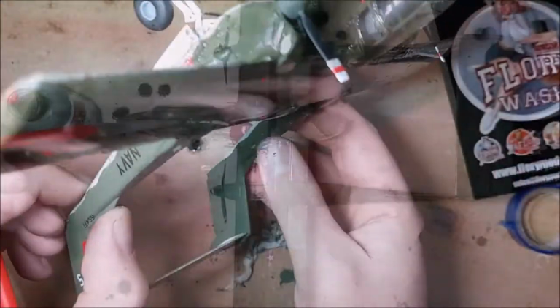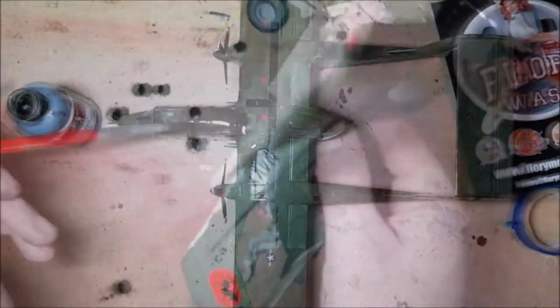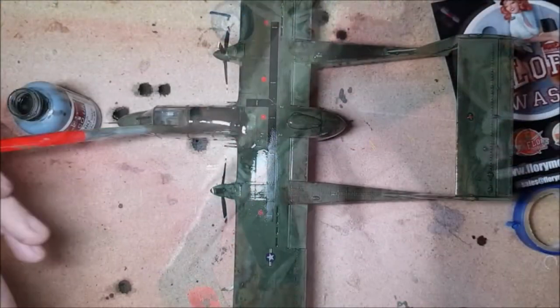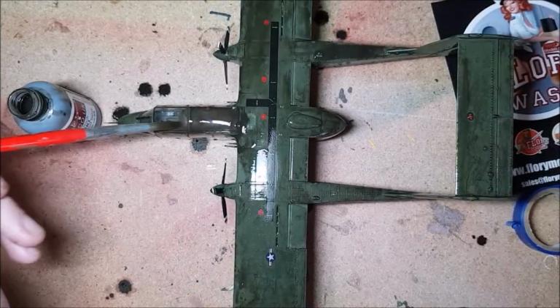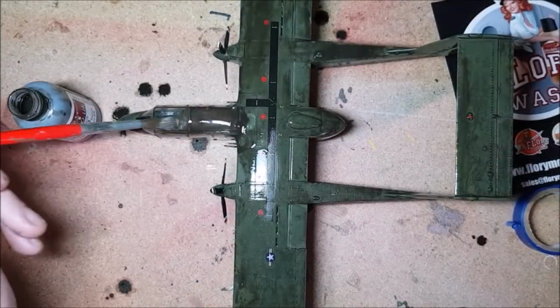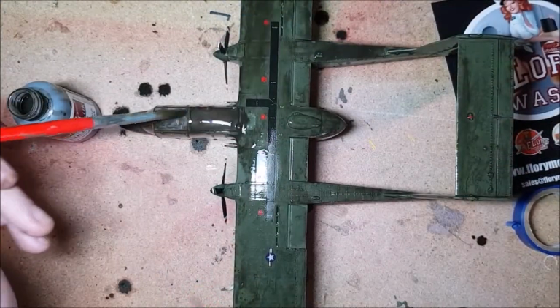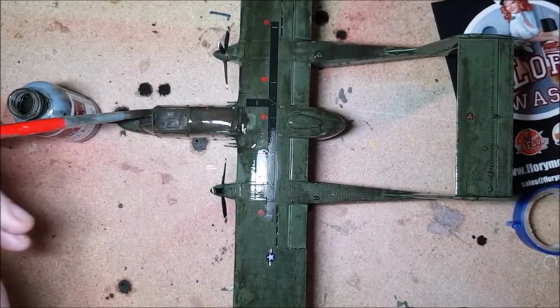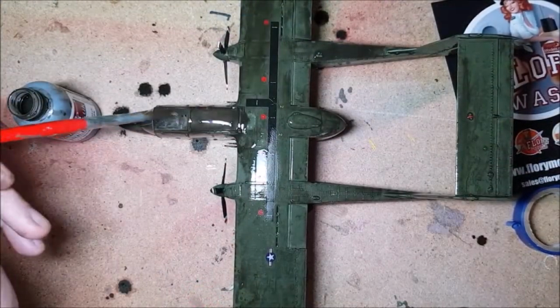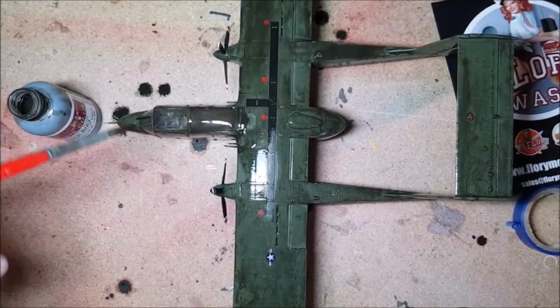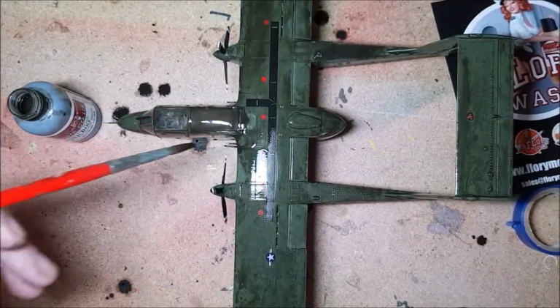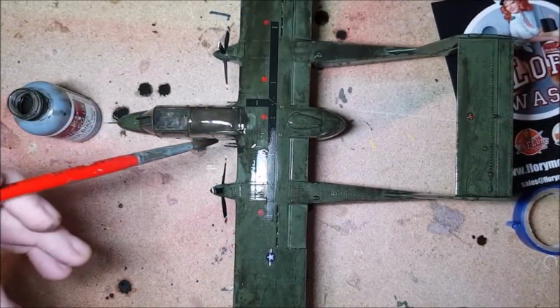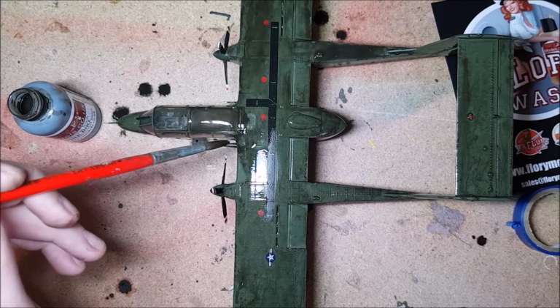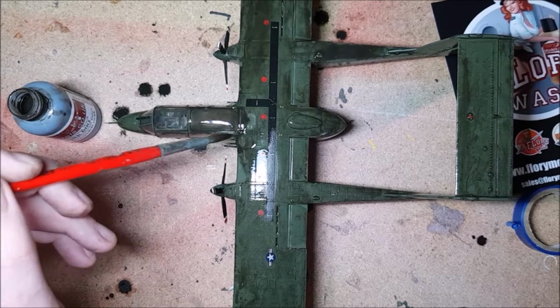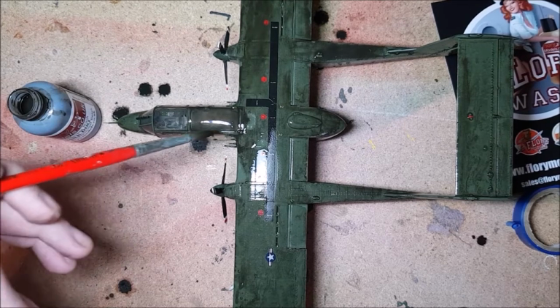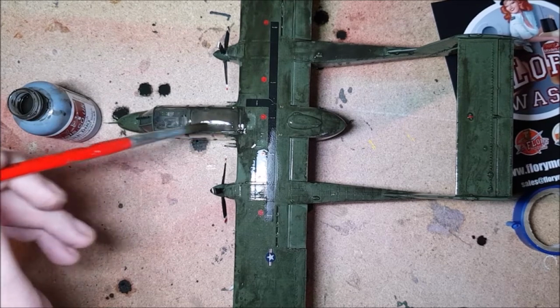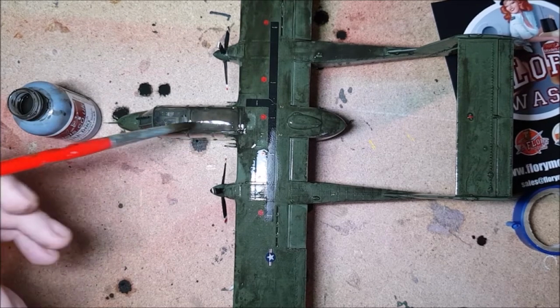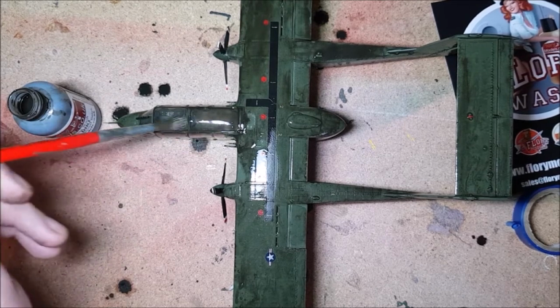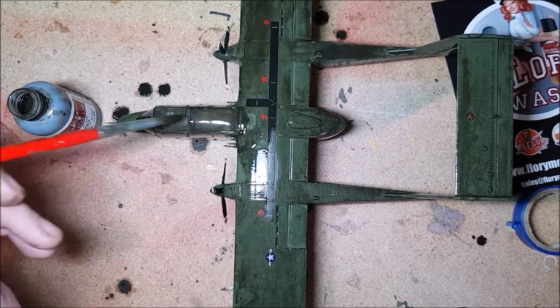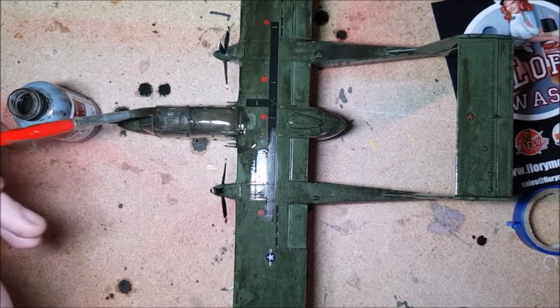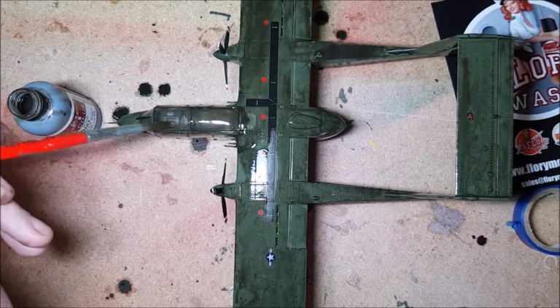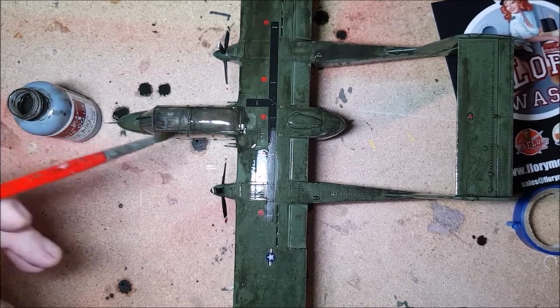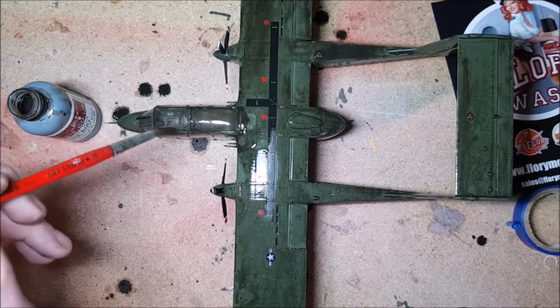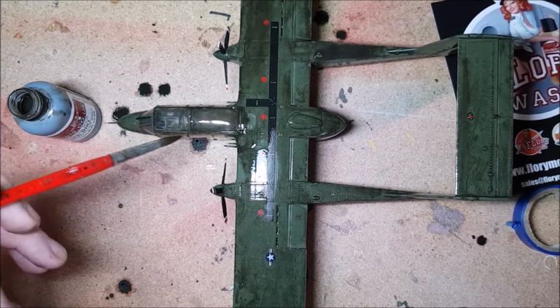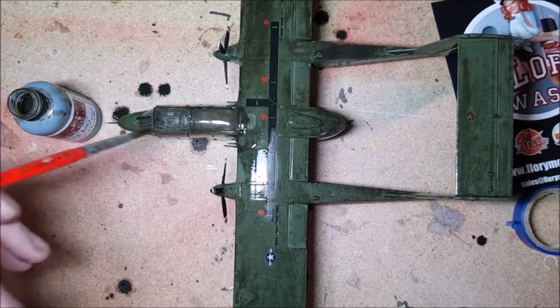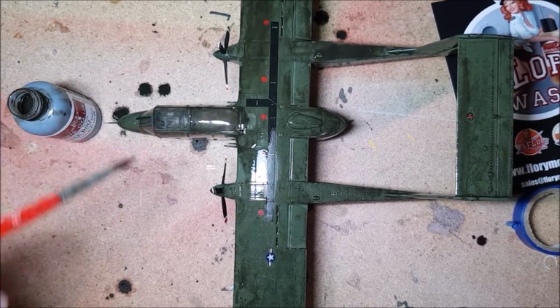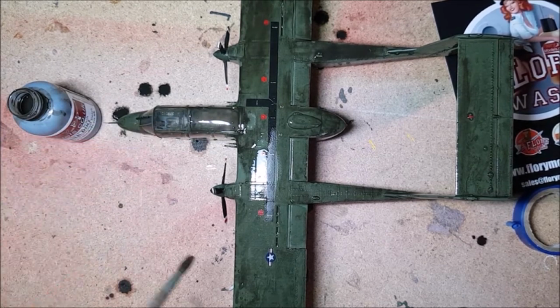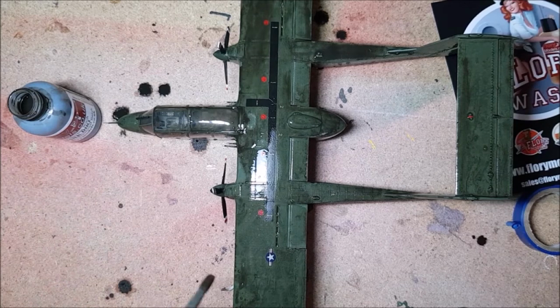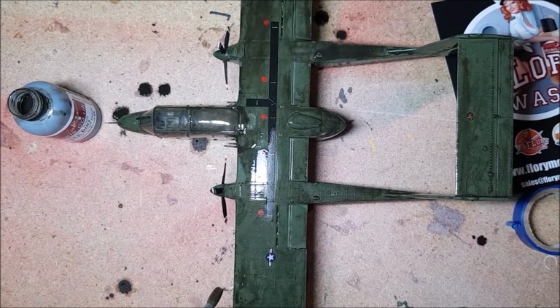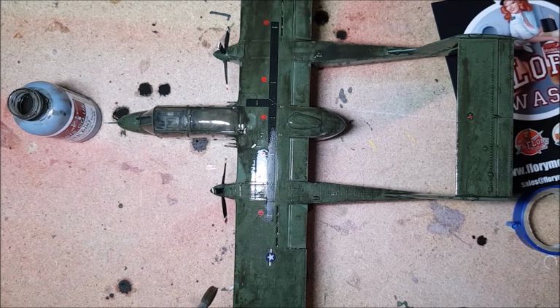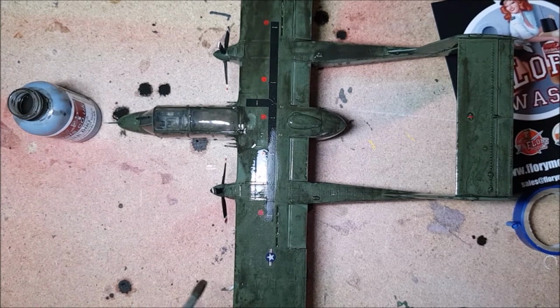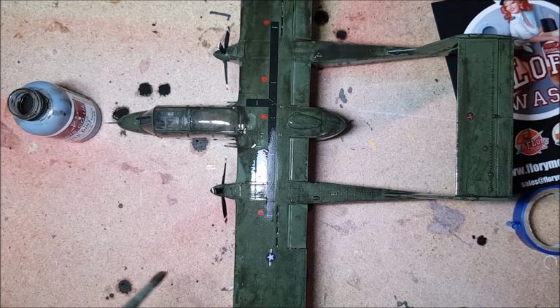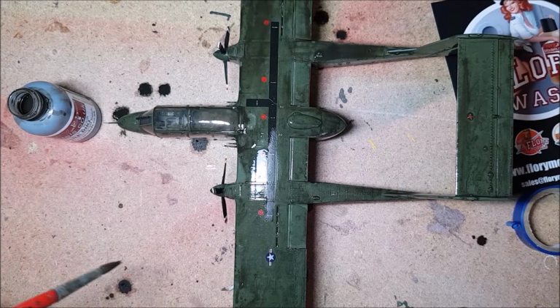Now everything's equally filthy, it's time to let it dry. Drying time is meant to be about 20 minutes or so. I'm going to leave this for just under an hour as I've got other things to do, so I'll be right back.